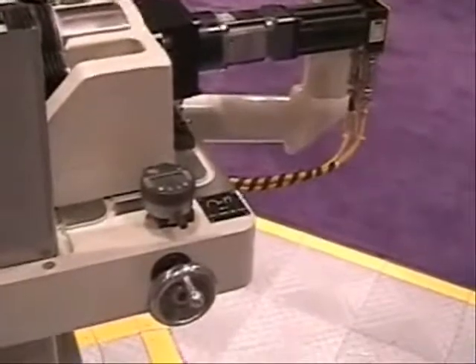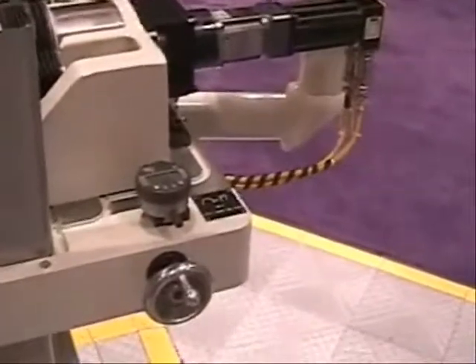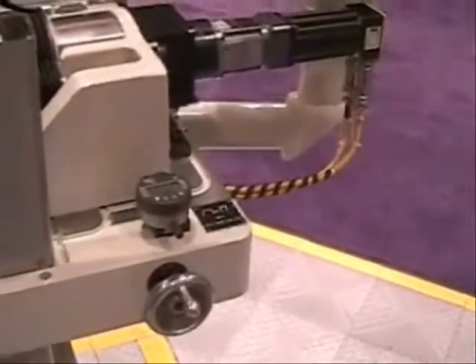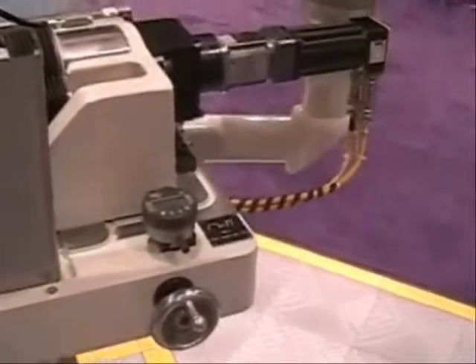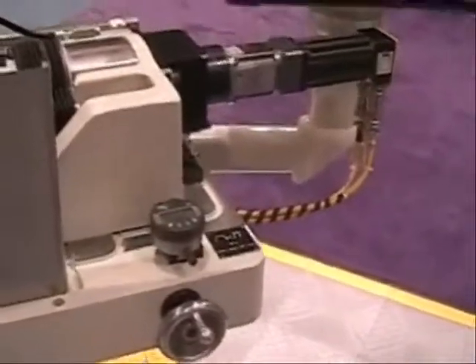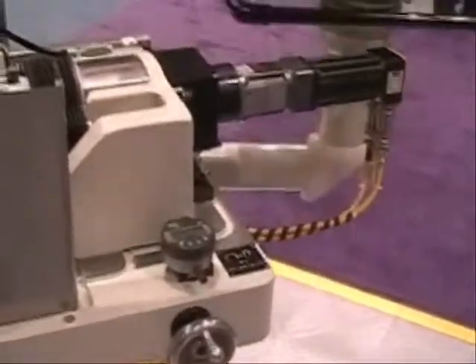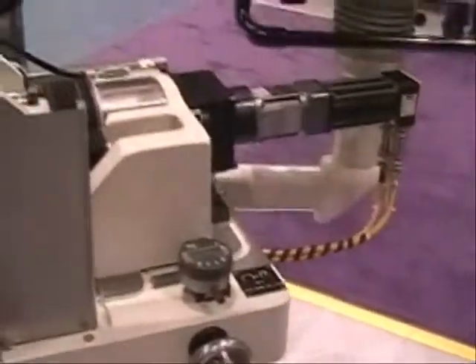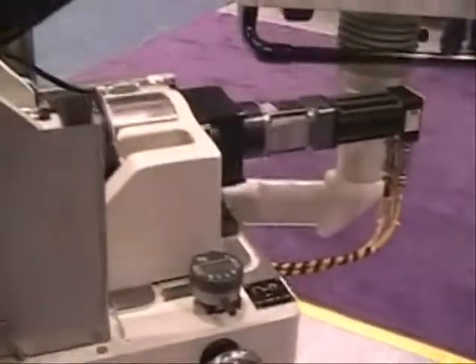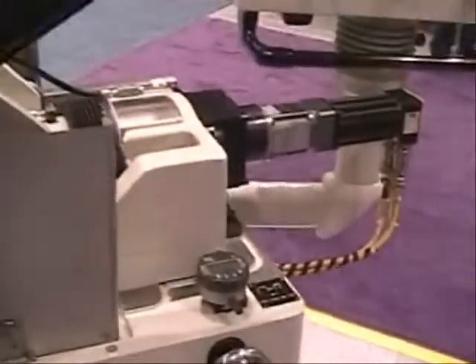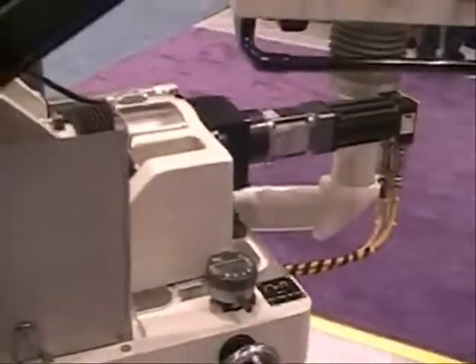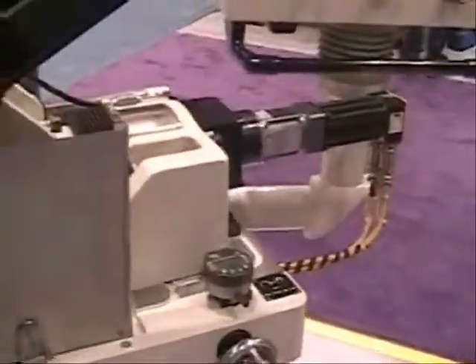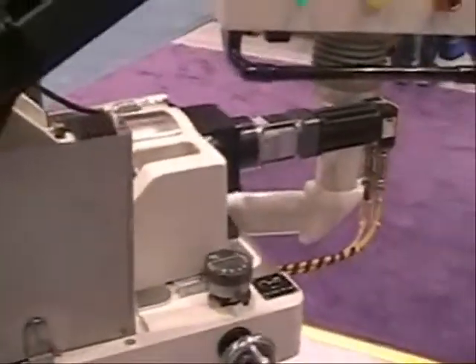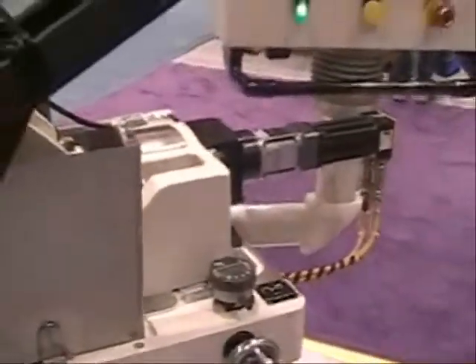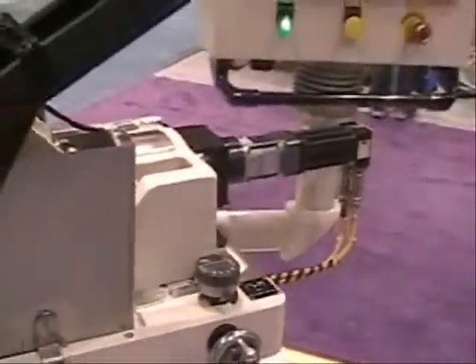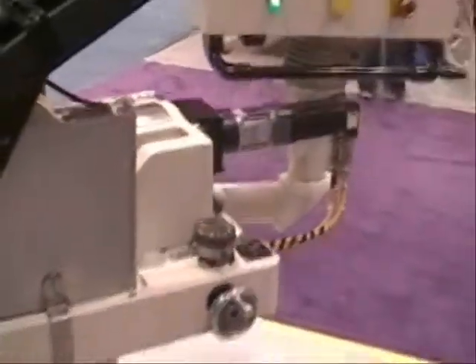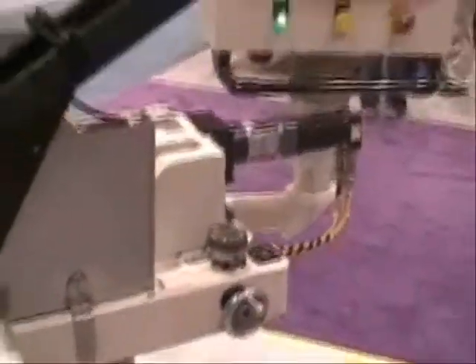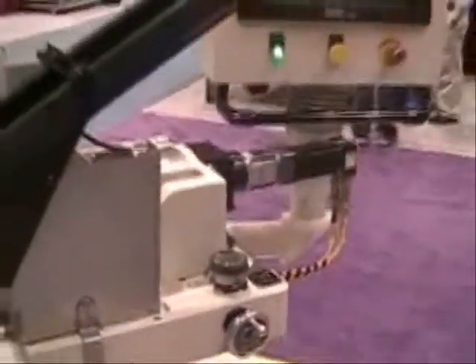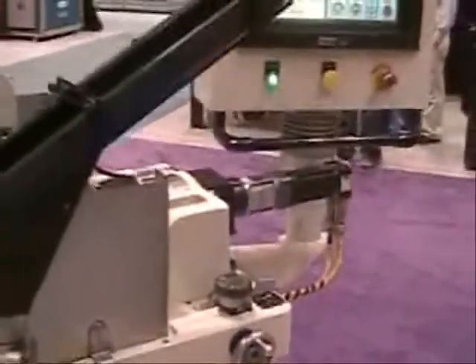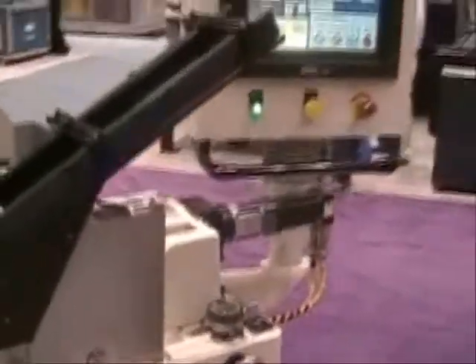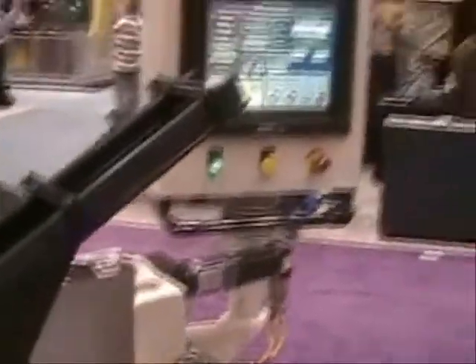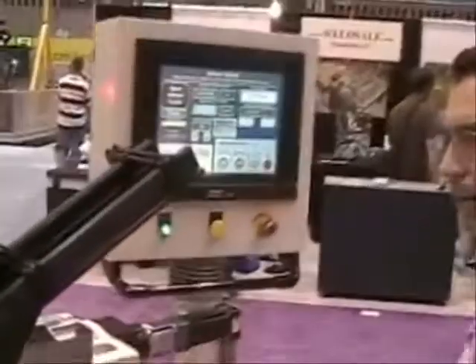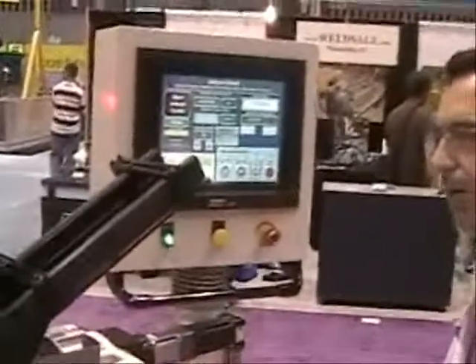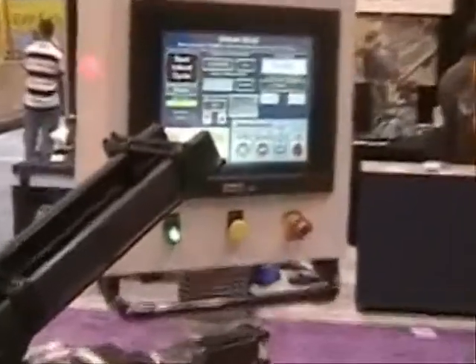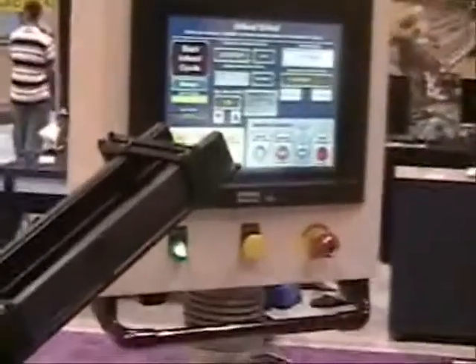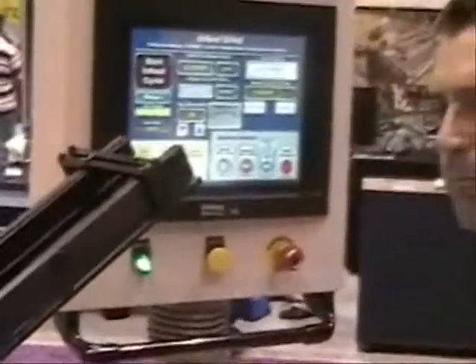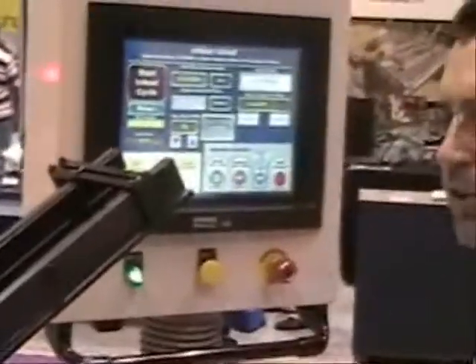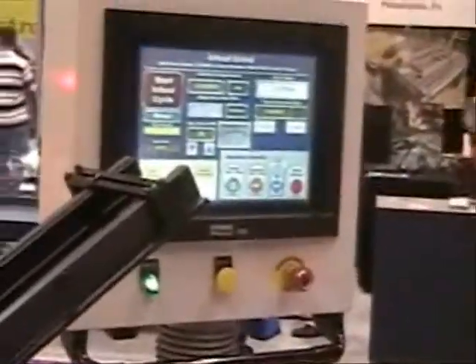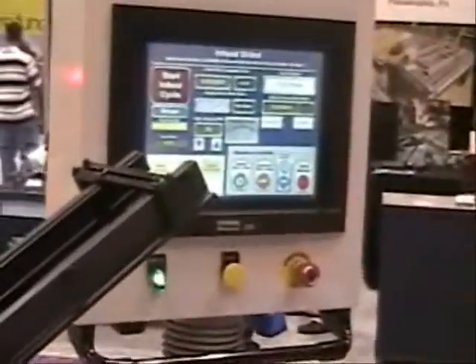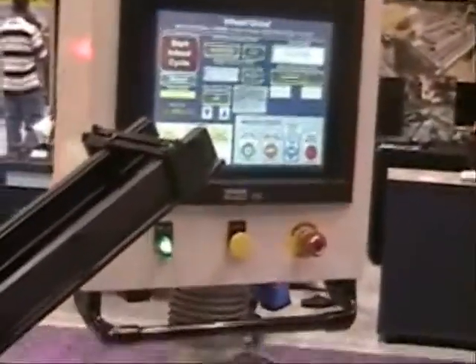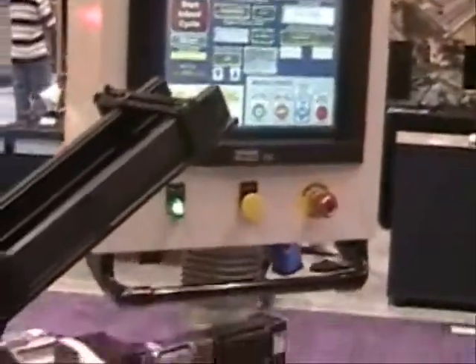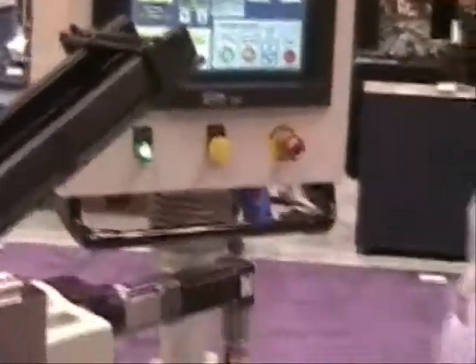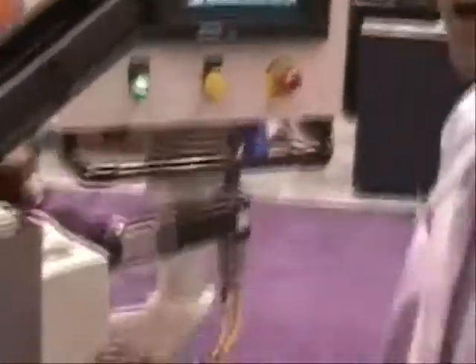The machine is also capable of a through-feed grind. In setup, to chase the taper from a part,